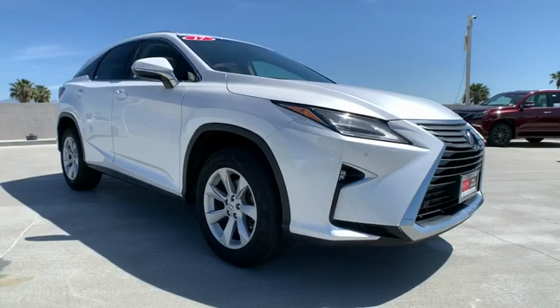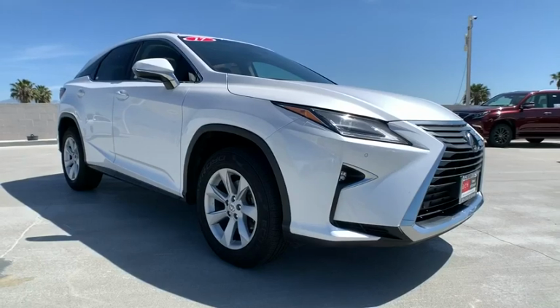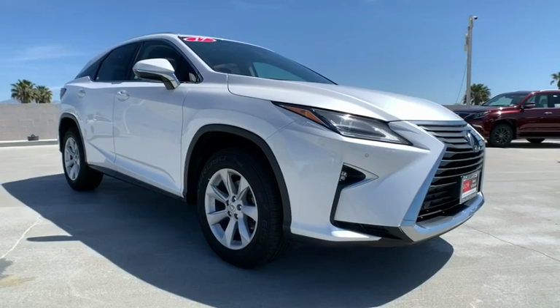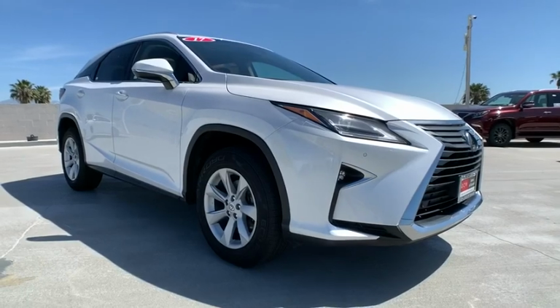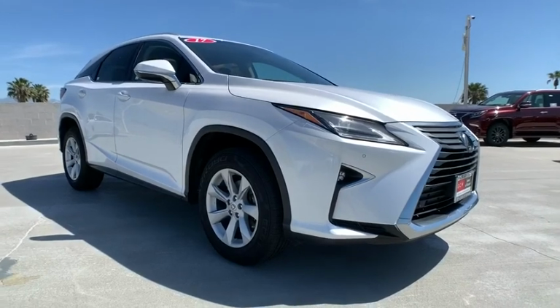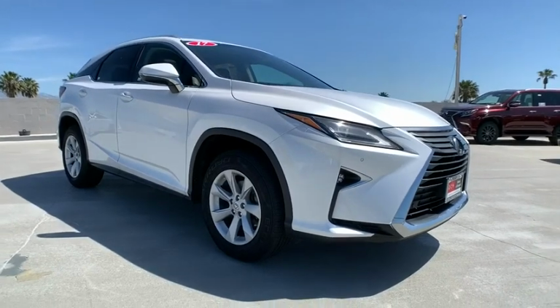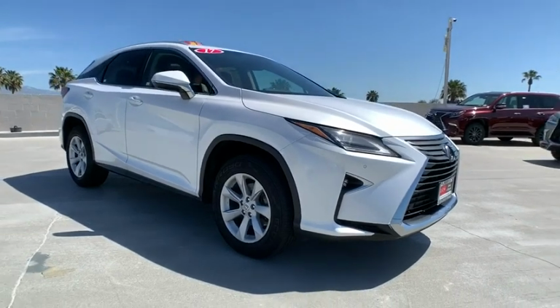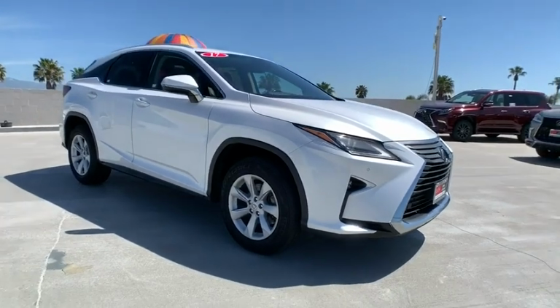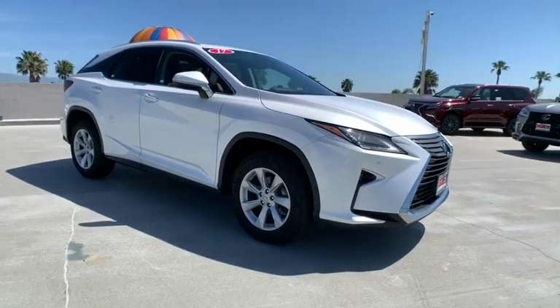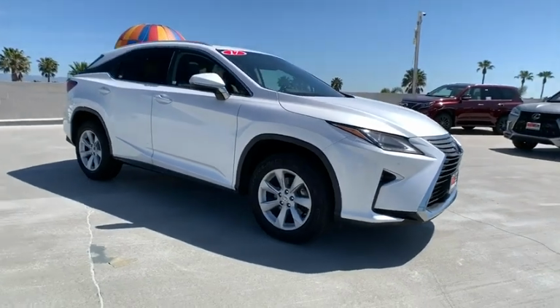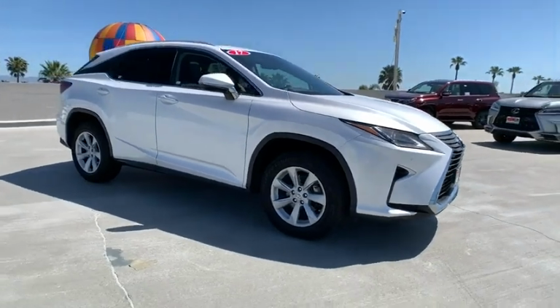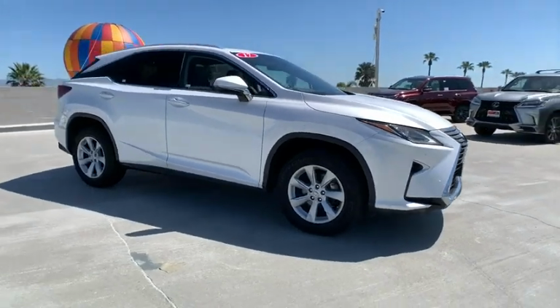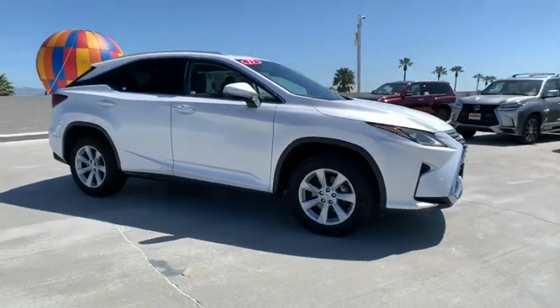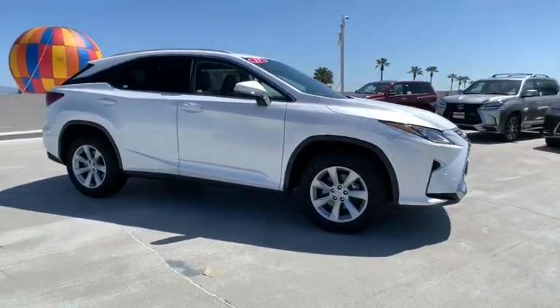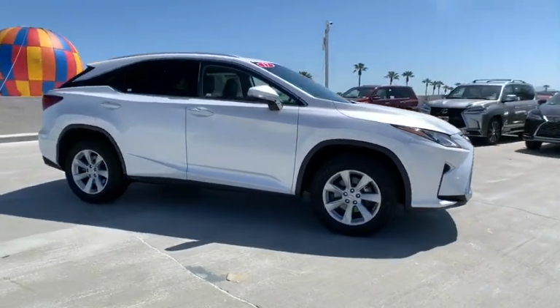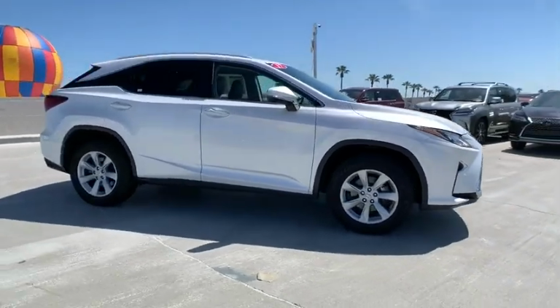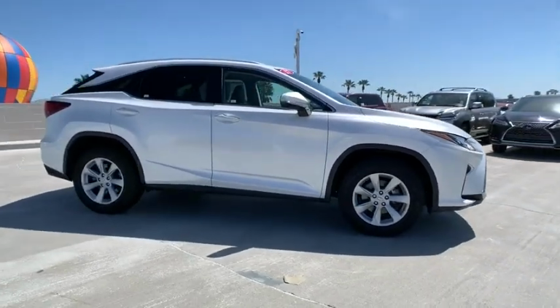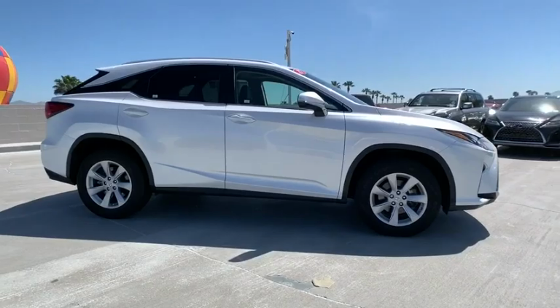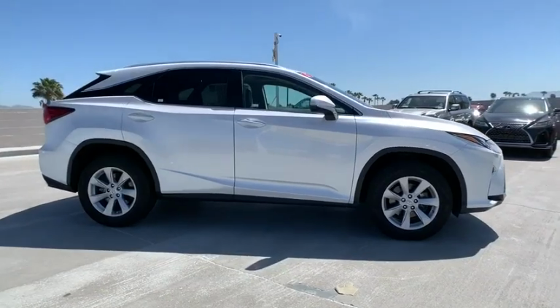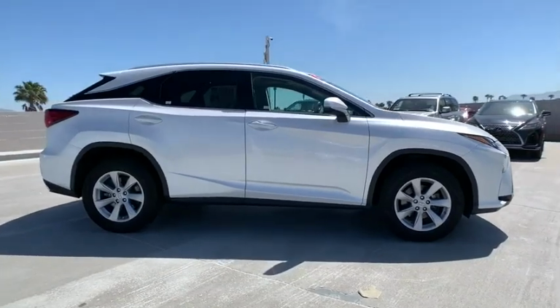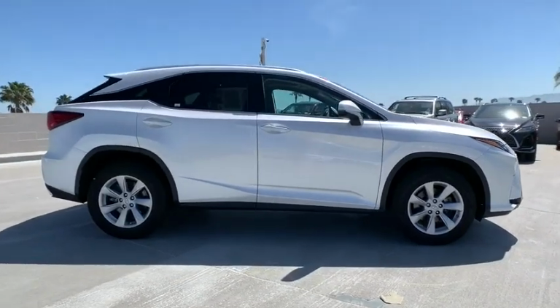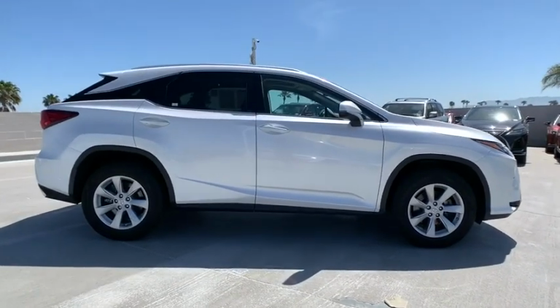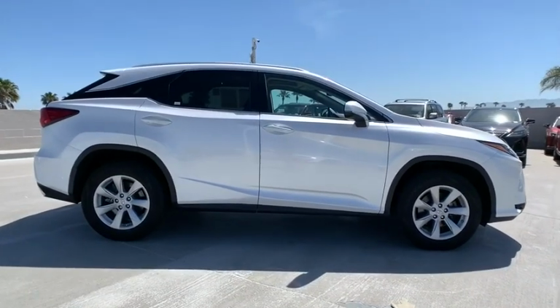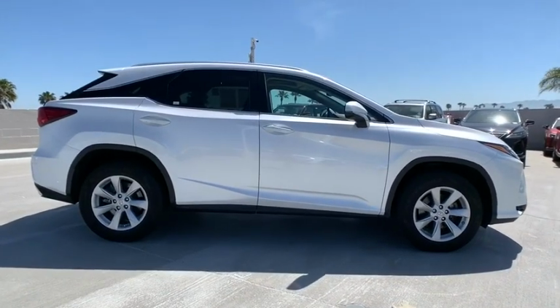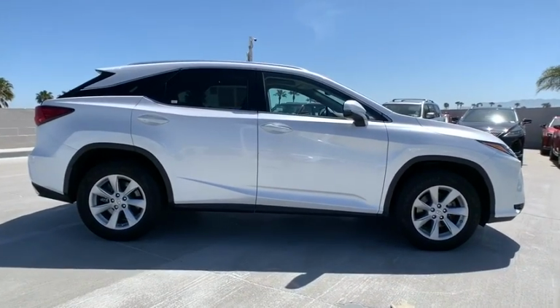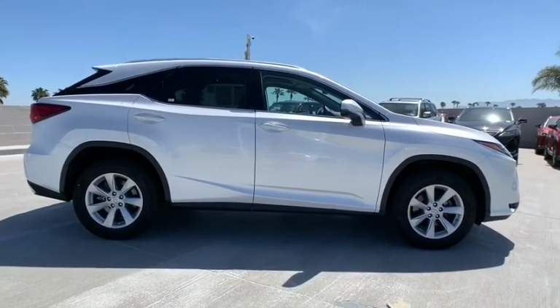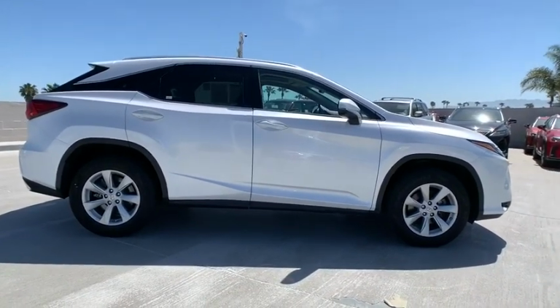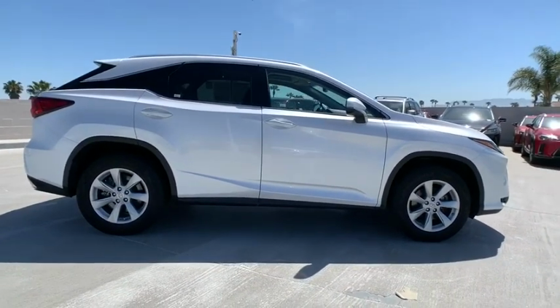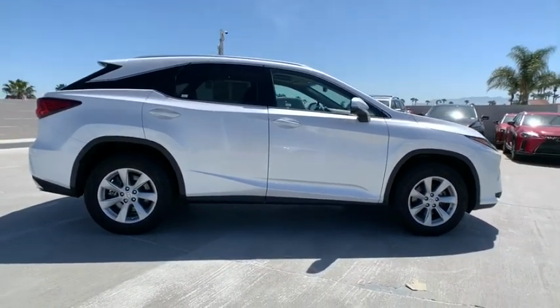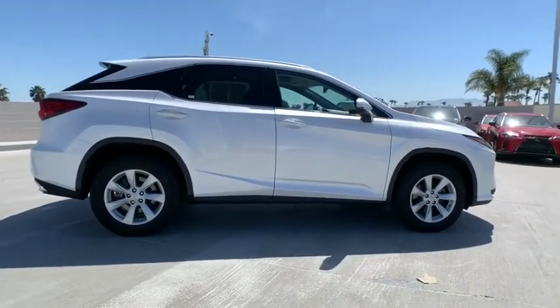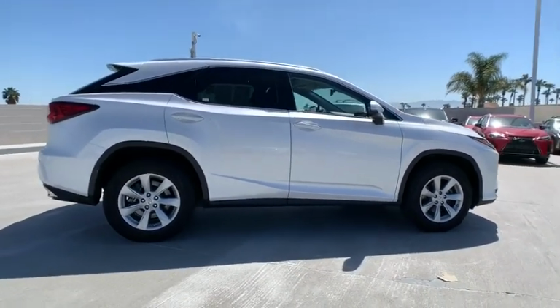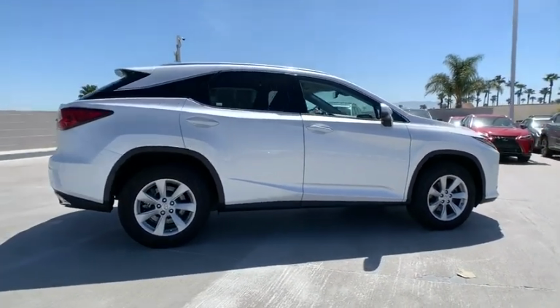Looking for the right vehicle? Check out the 2017 Lexus RX. The Lexus RX offers a spacious interior with an extremely high level of quality.